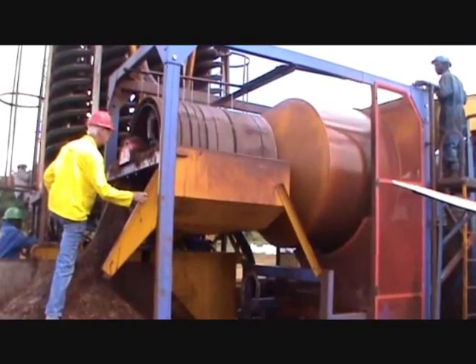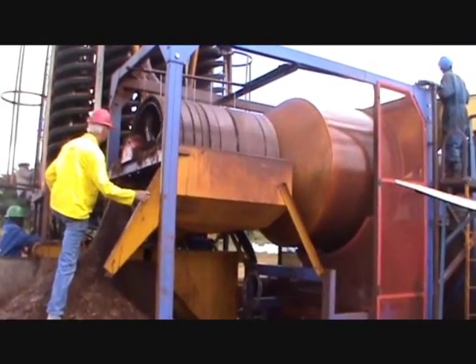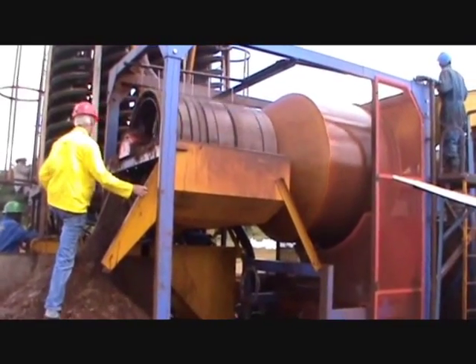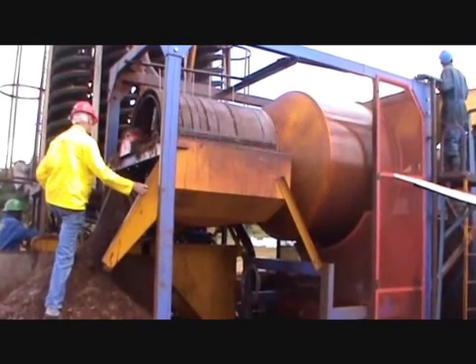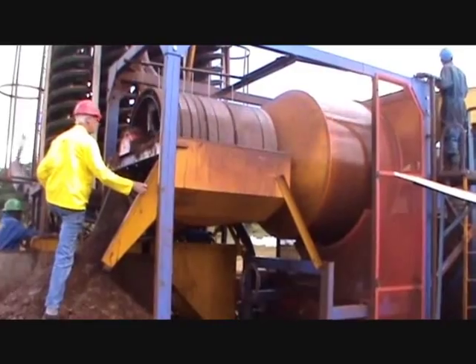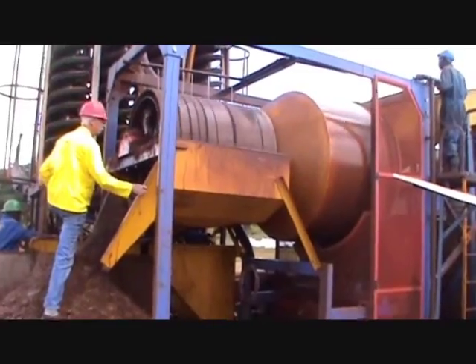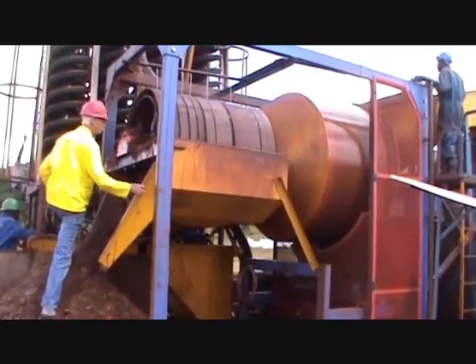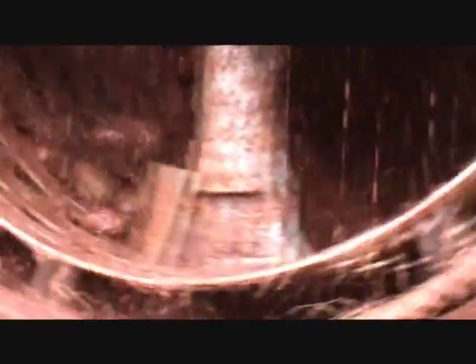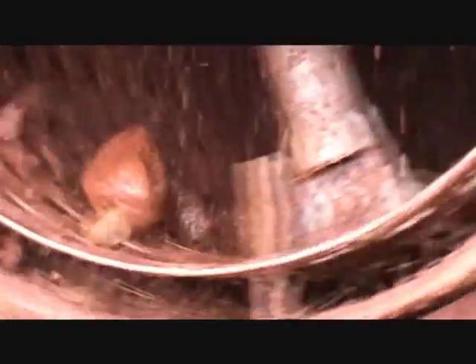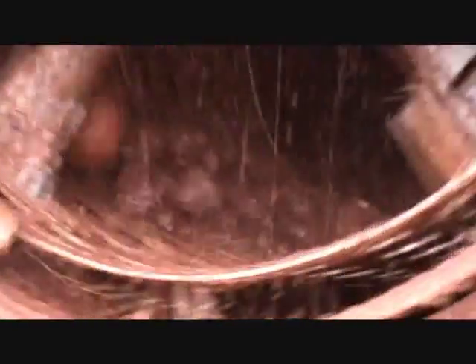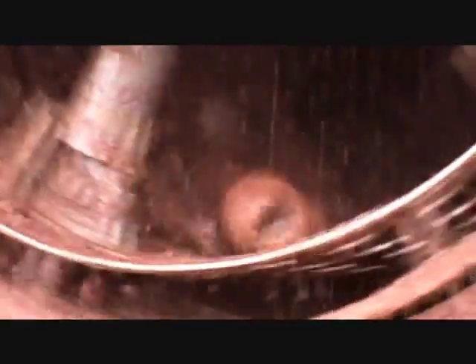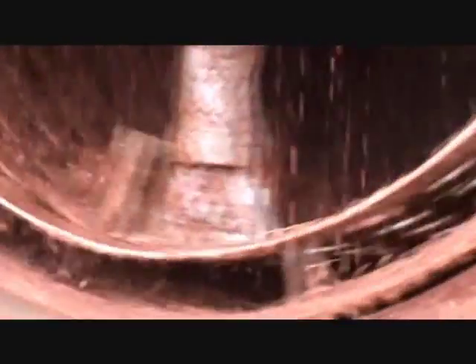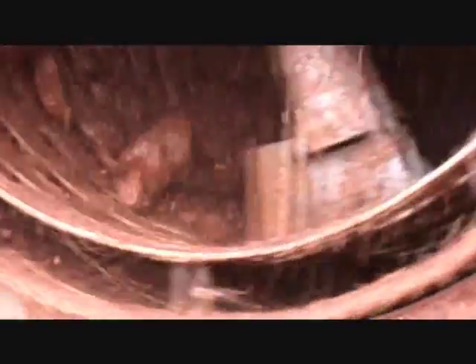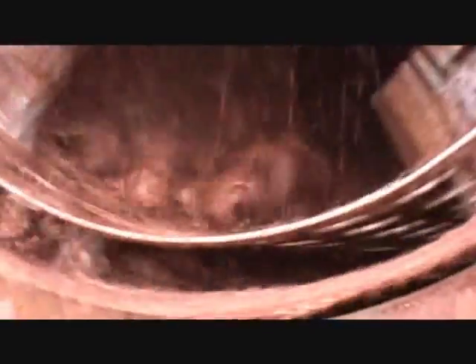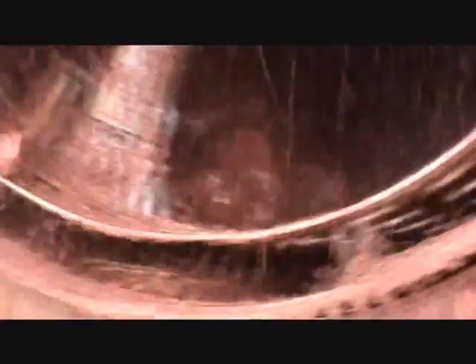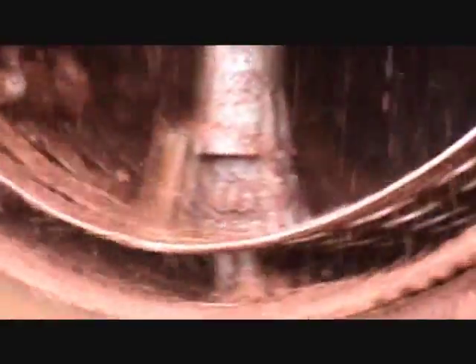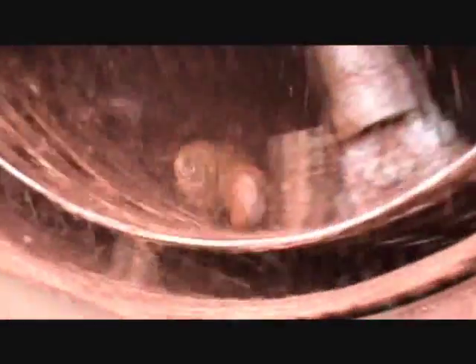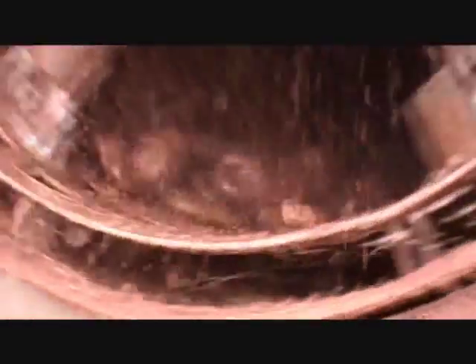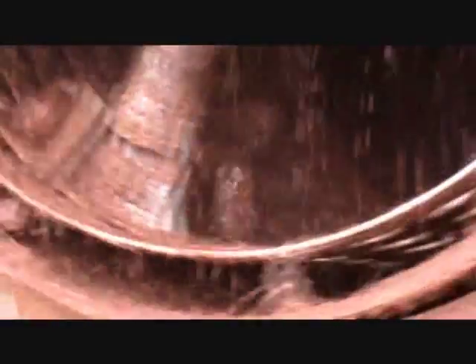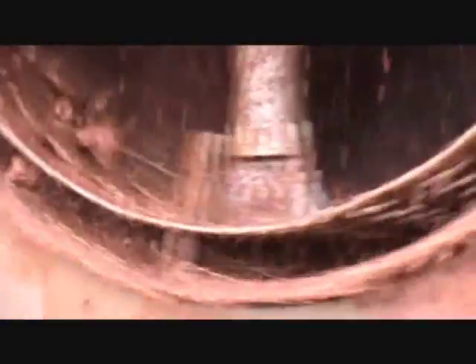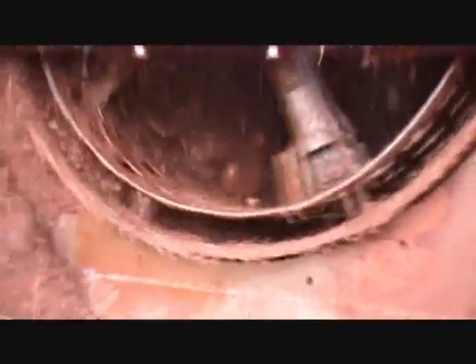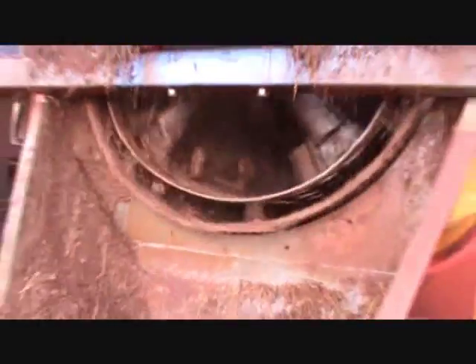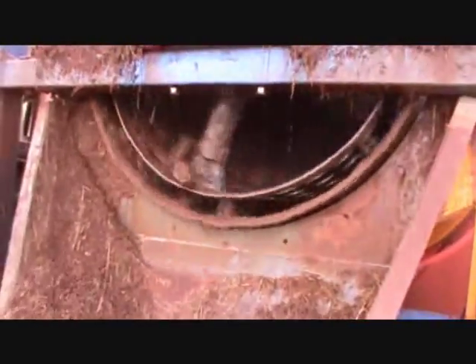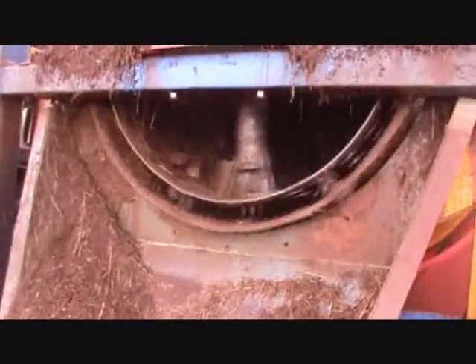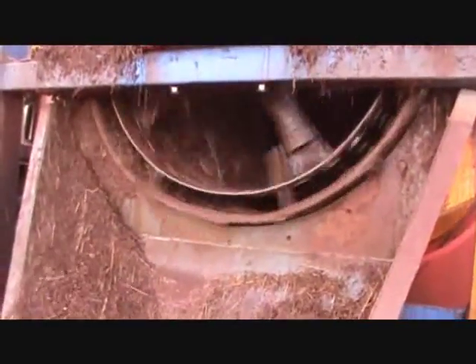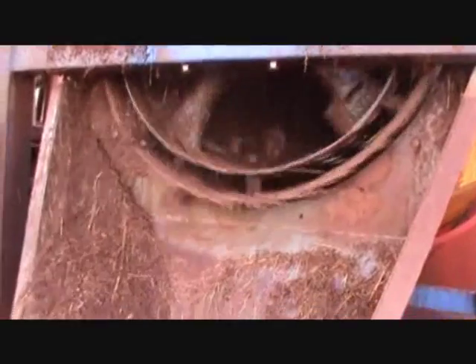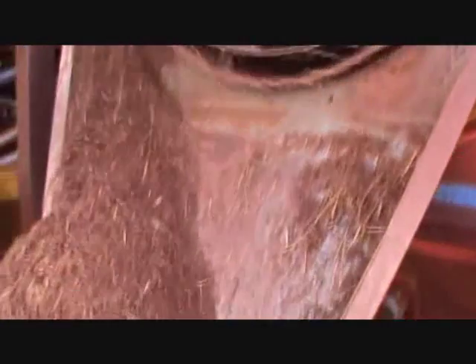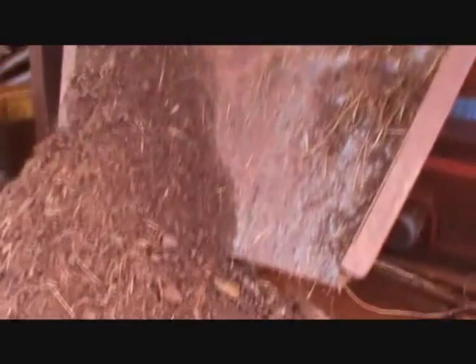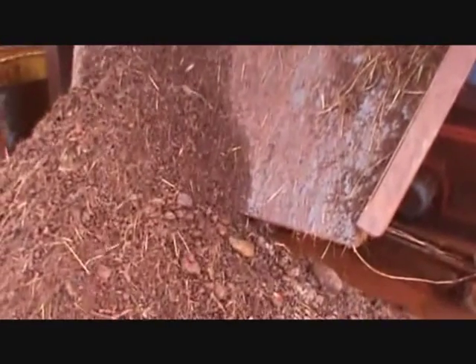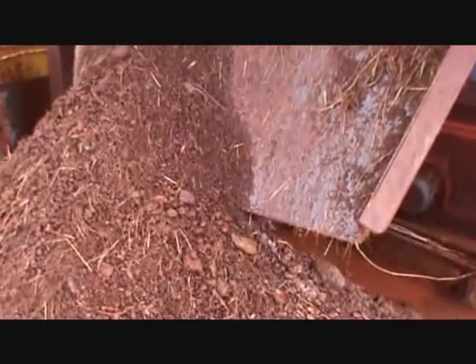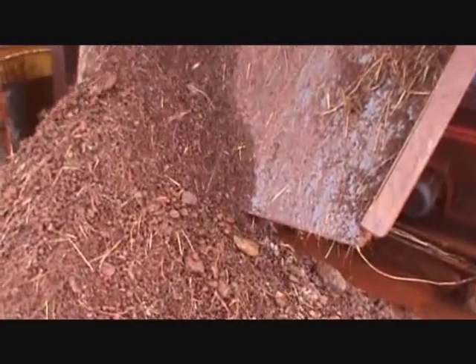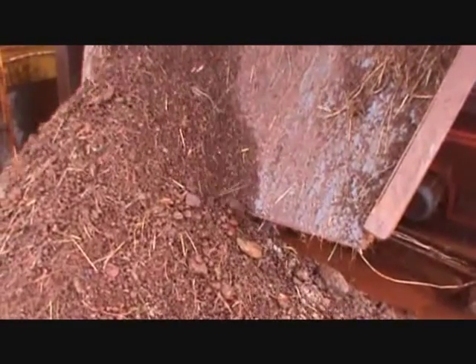The combined trommel screen is very efficient at separating the coarse from the fines, and the coarse rocks emerge clean and free of adhering clay. Even grass and roots are effectively removed.